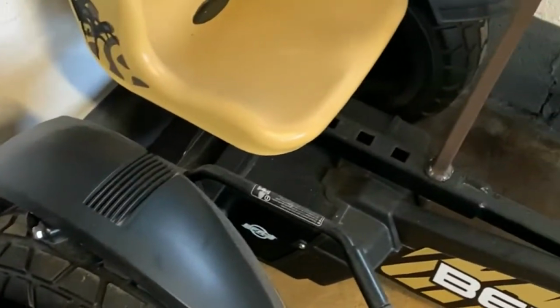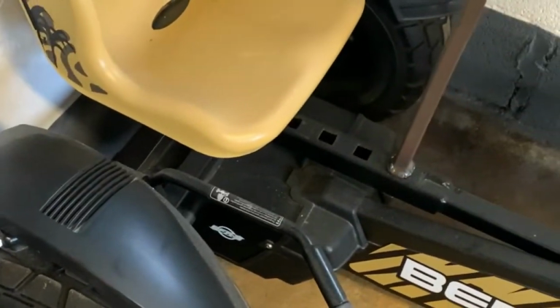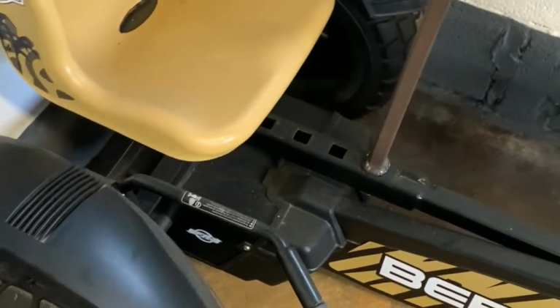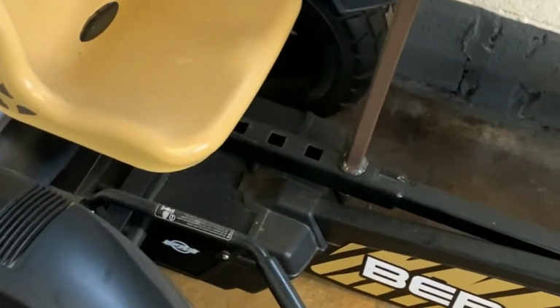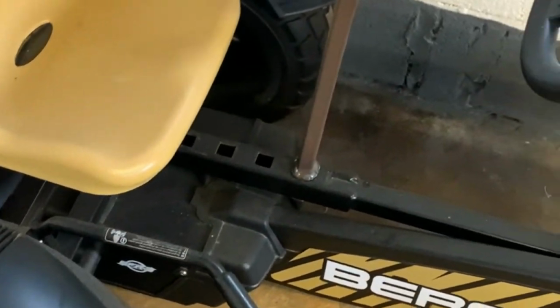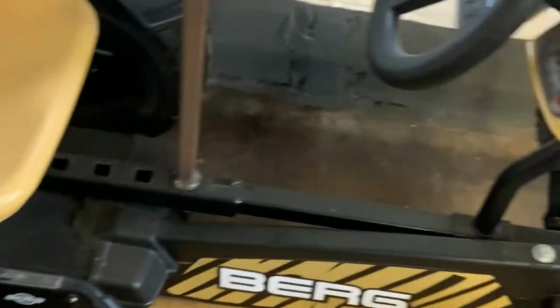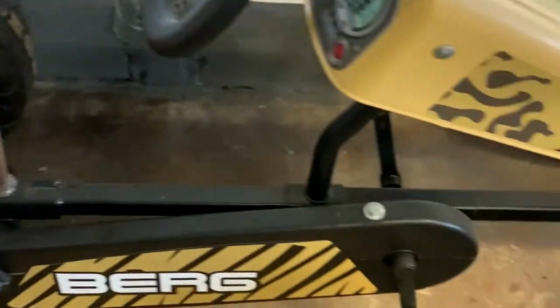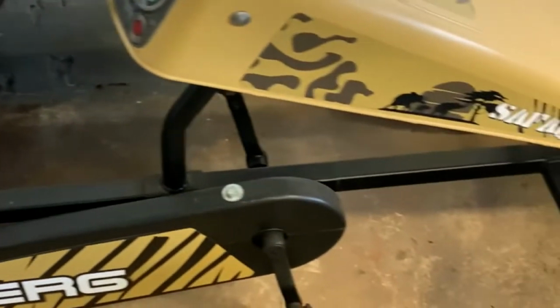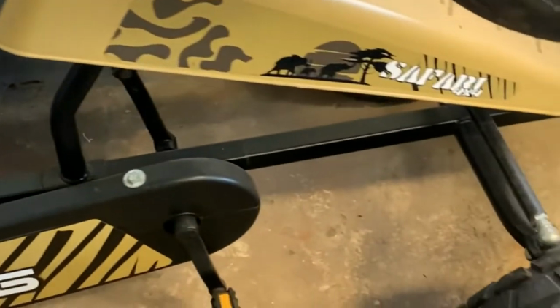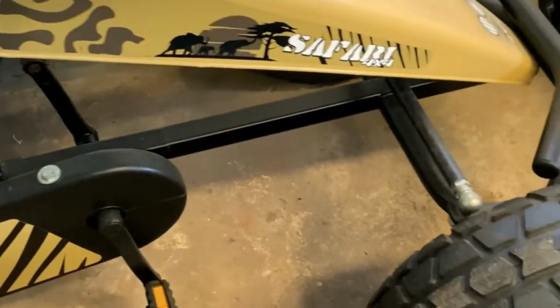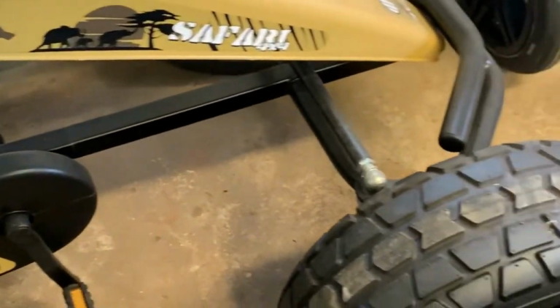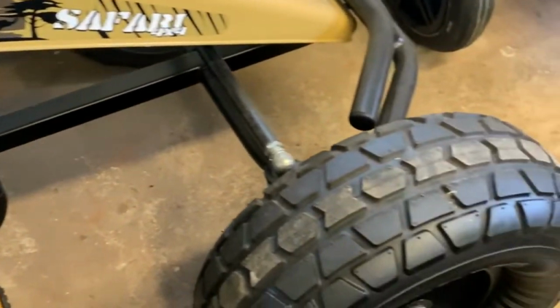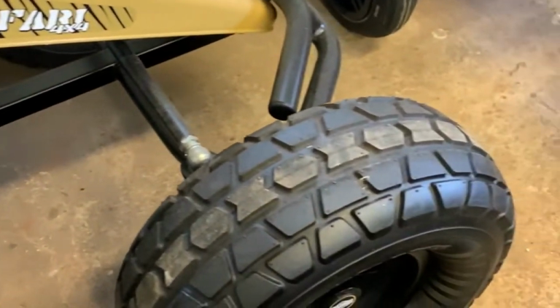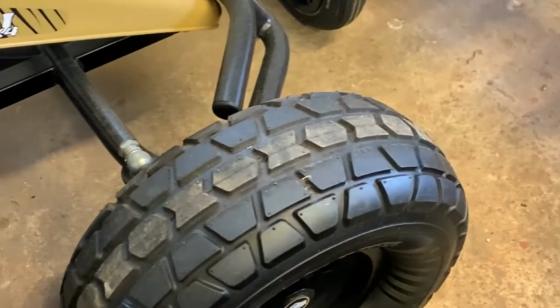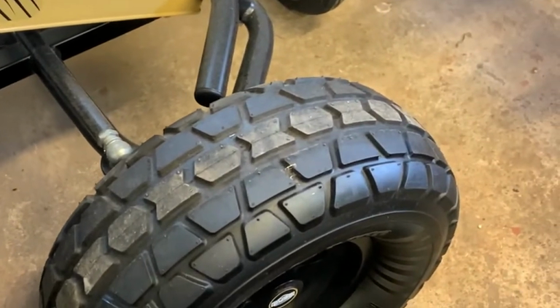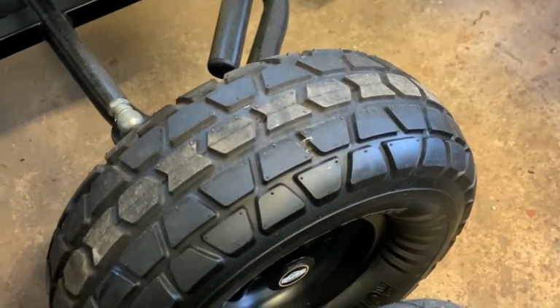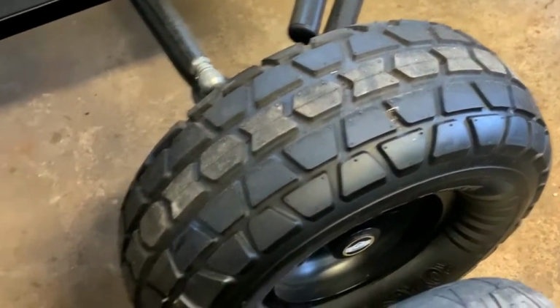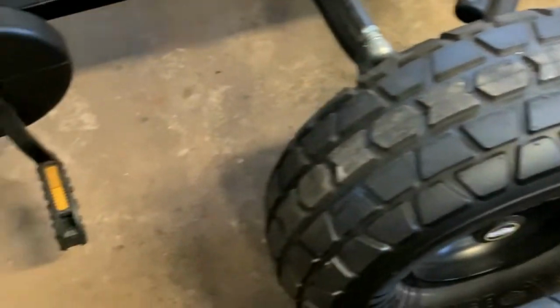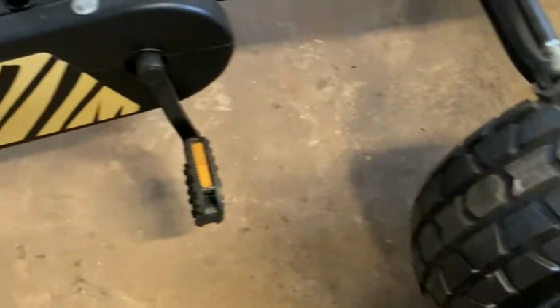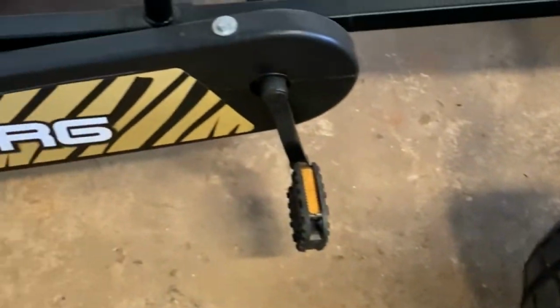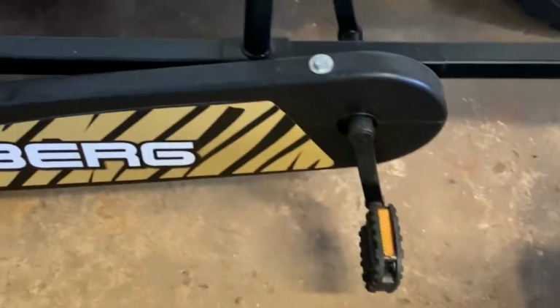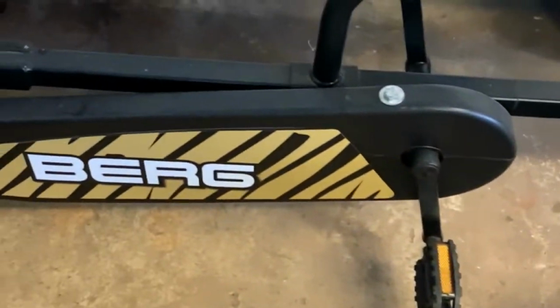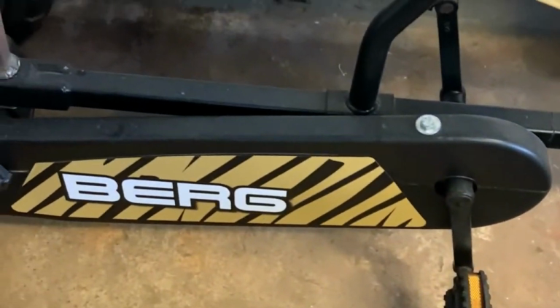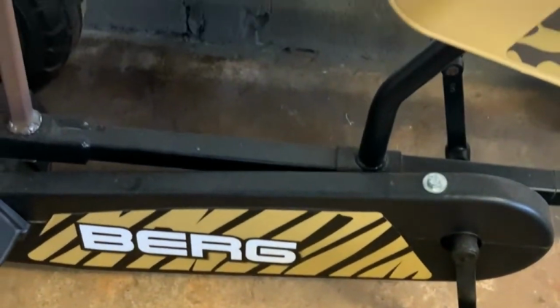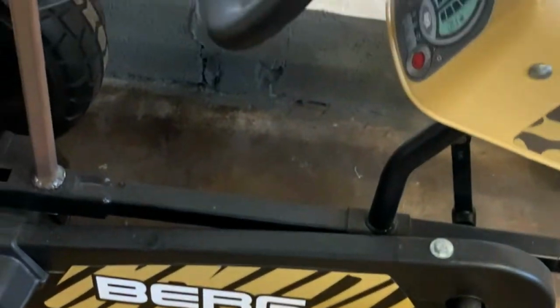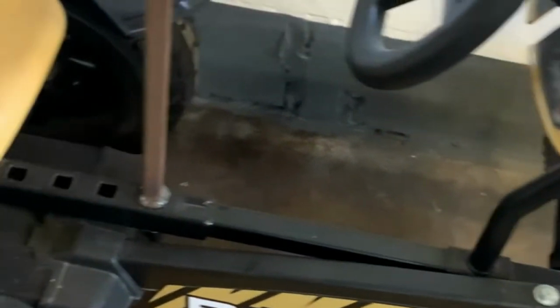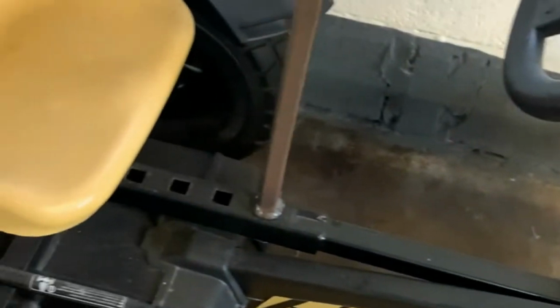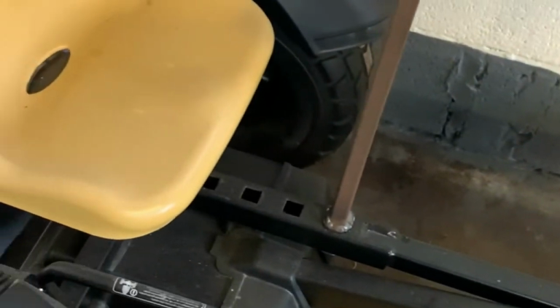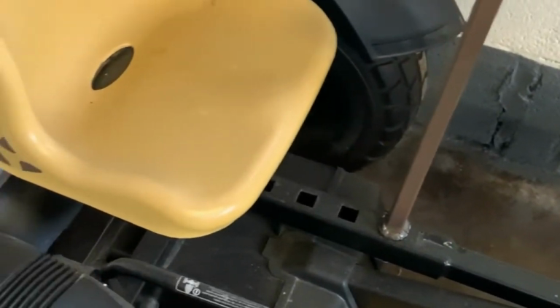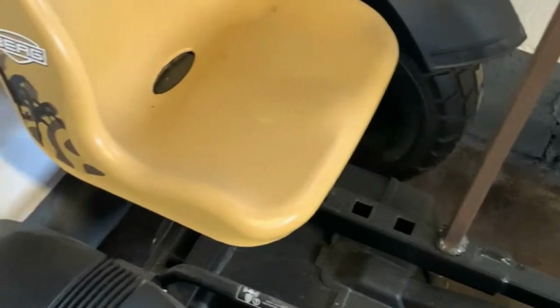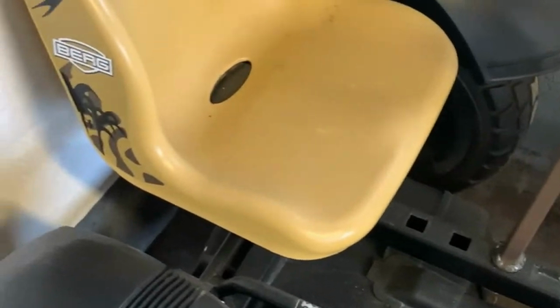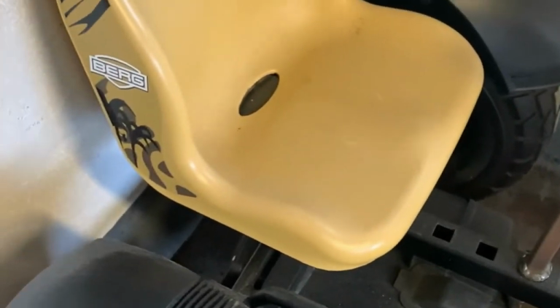The Berg Safari — that's the off-road model. That's got the huge chunky tyres on and the same BFR hub. Very nice go-kart, adjustable seat.